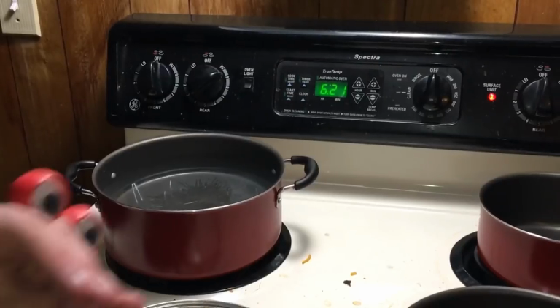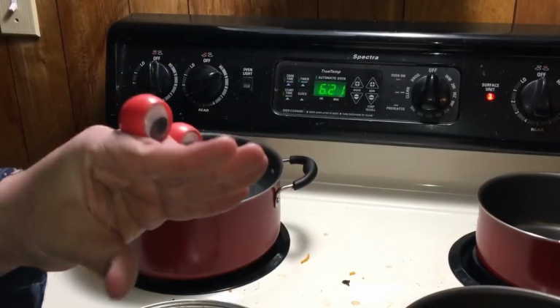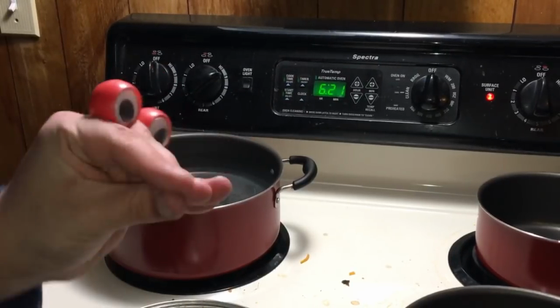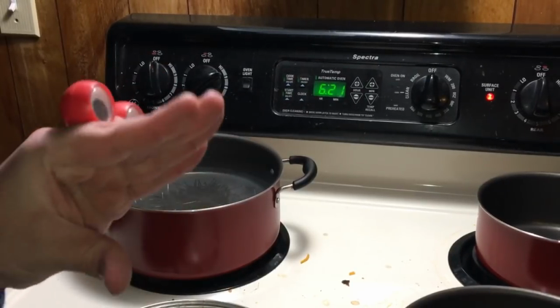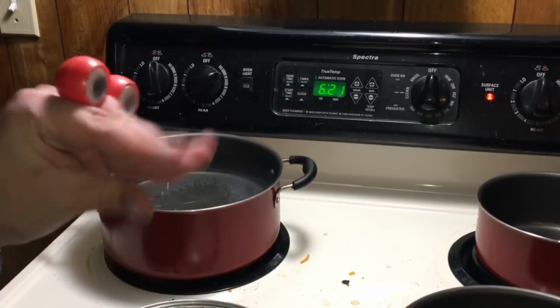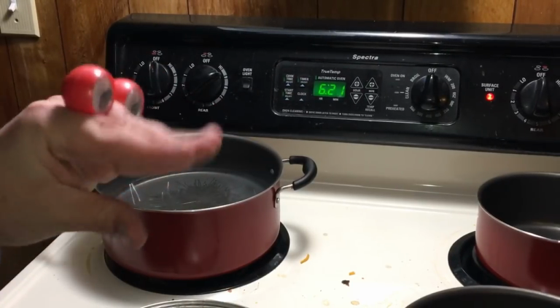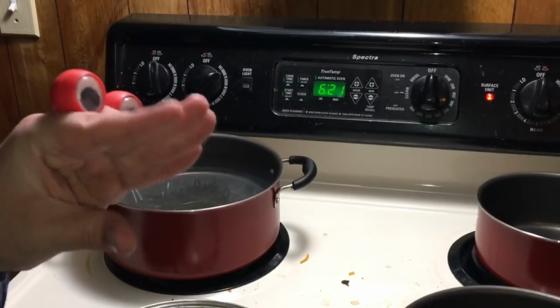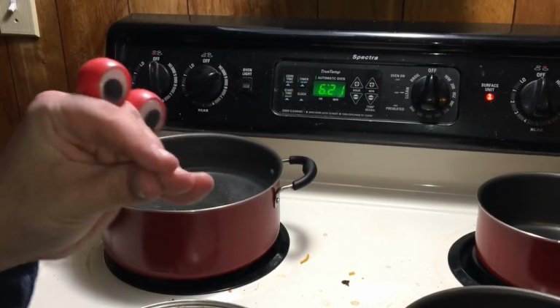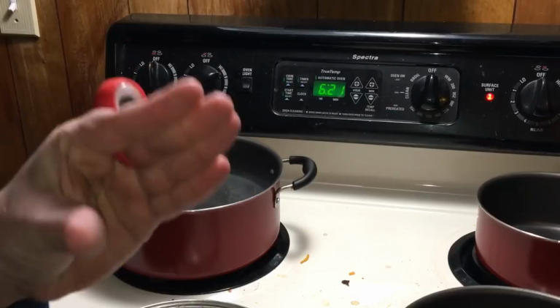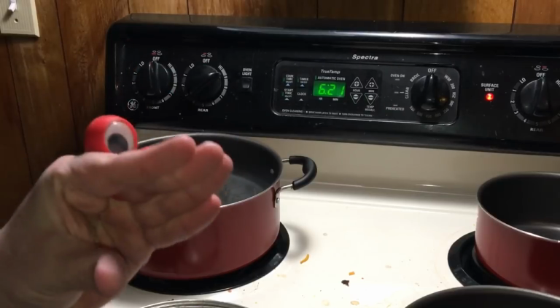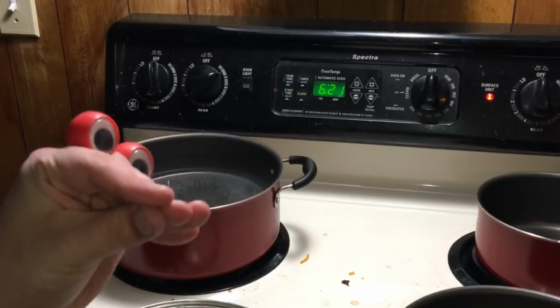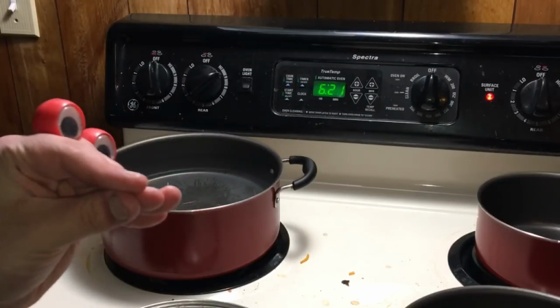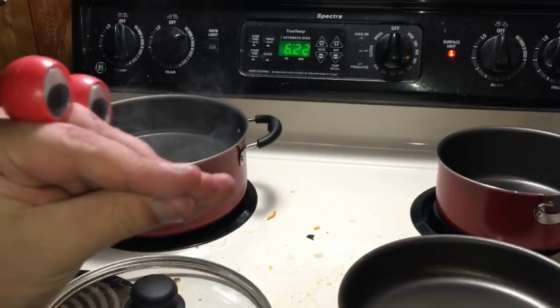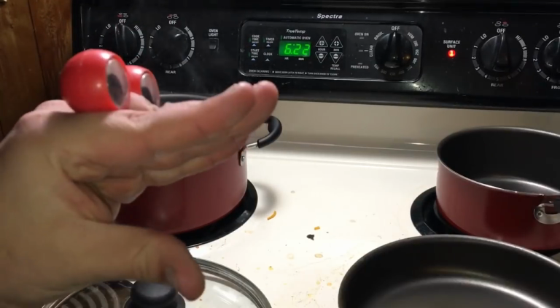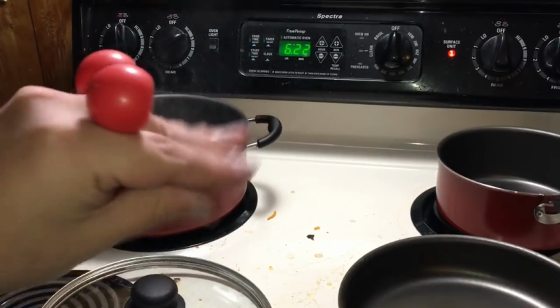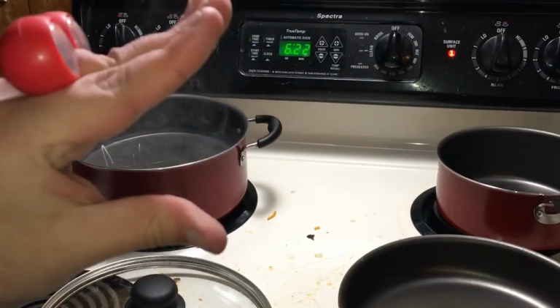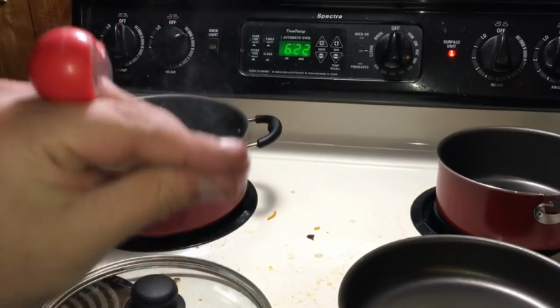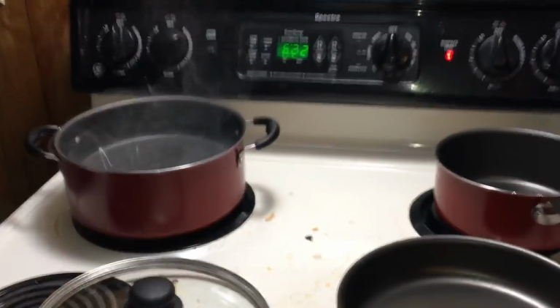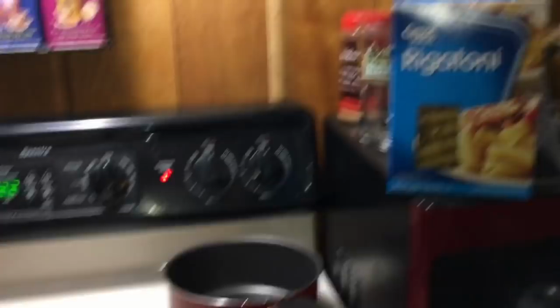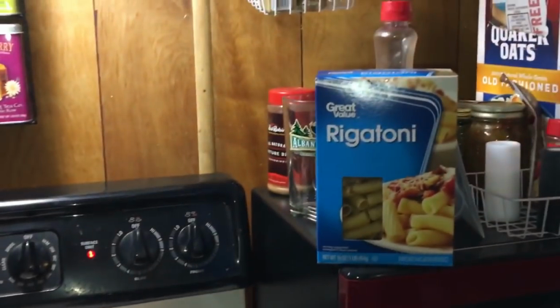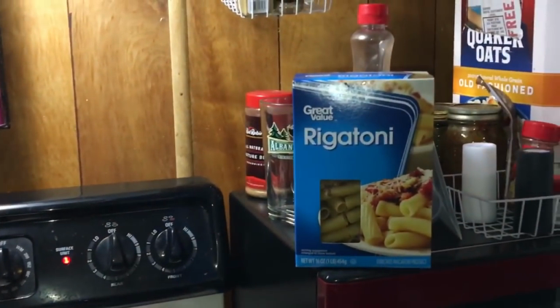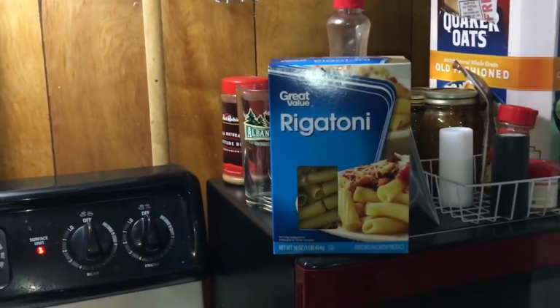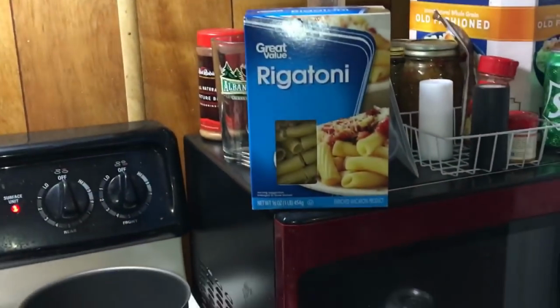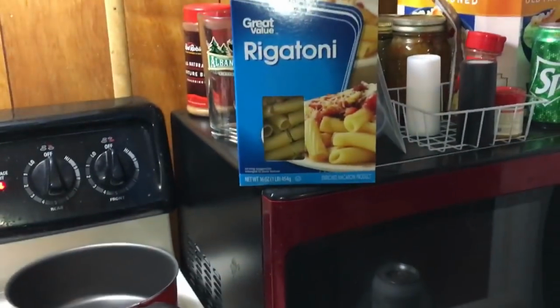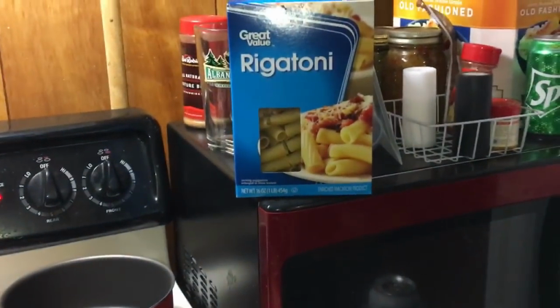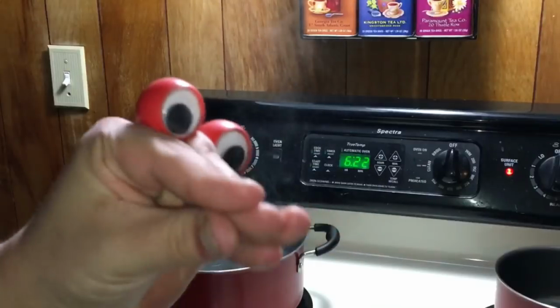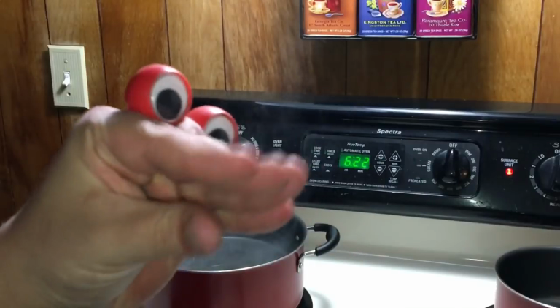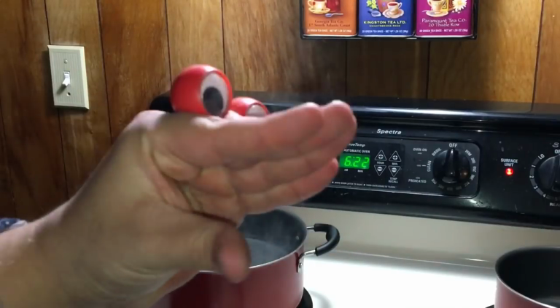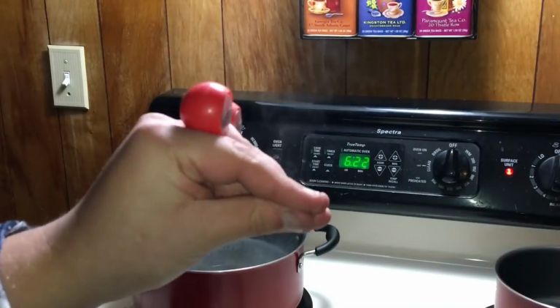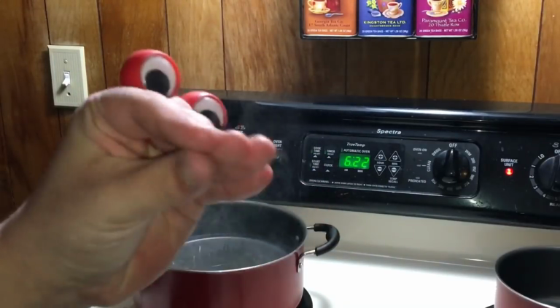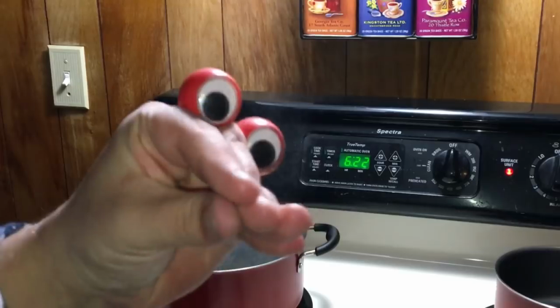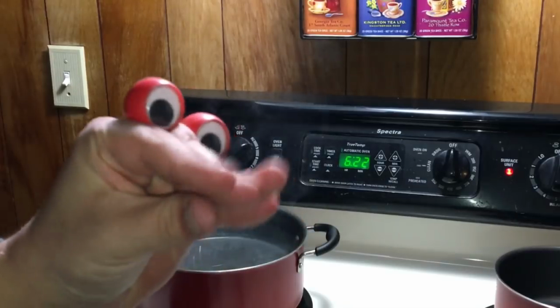Now is a great time to start boiling the water for your noodles. Hey, Tony! That's rigatoni to you, boy. Tony's not very nice. He's also half Mexican.